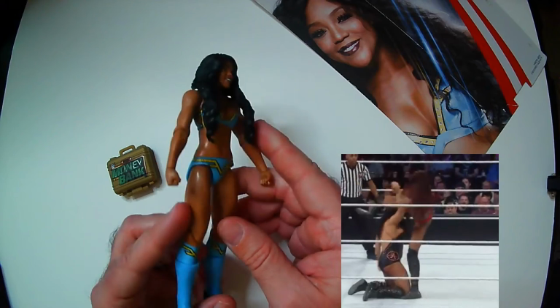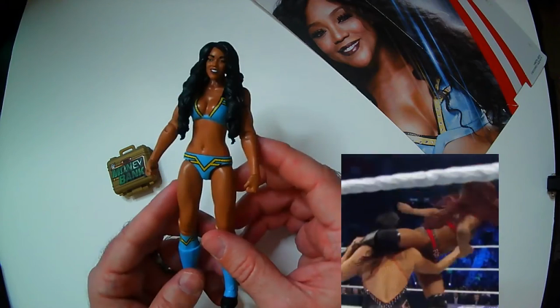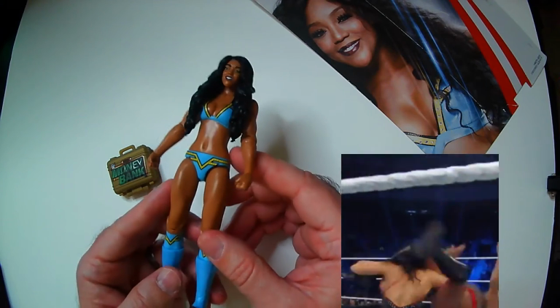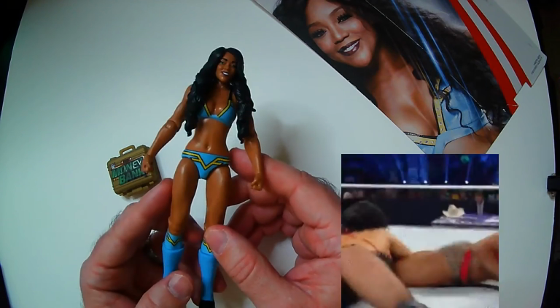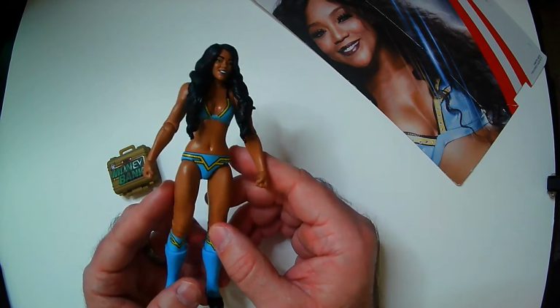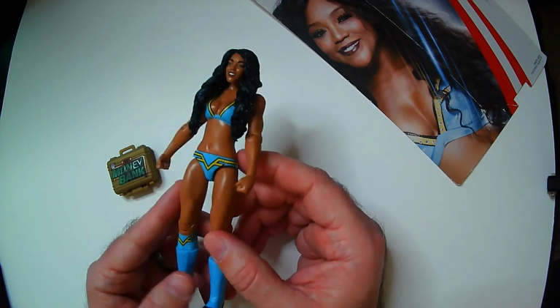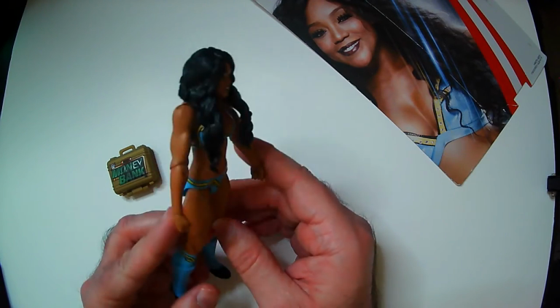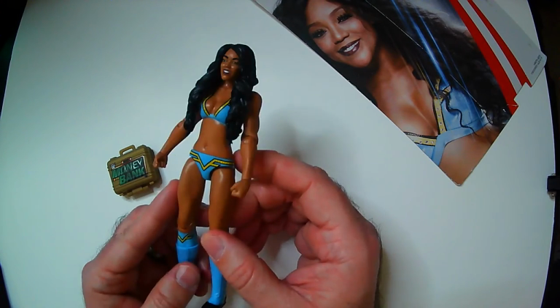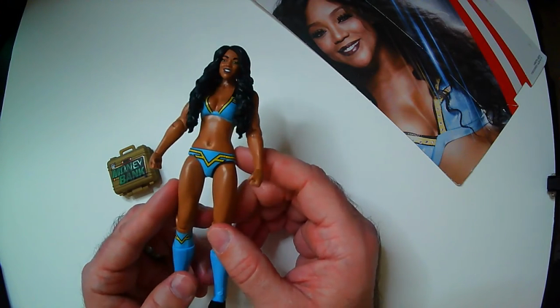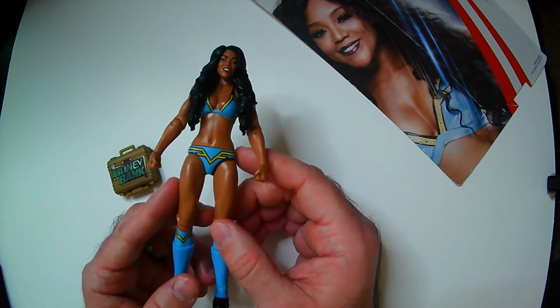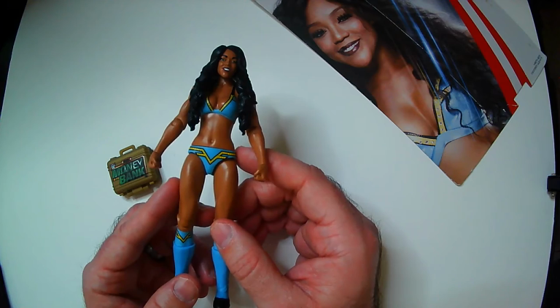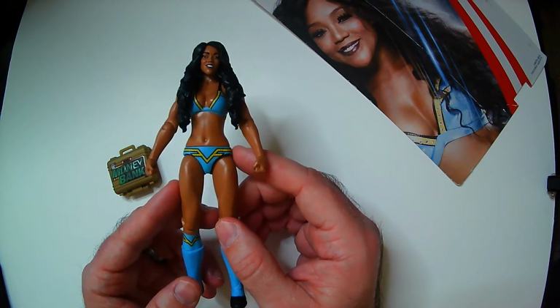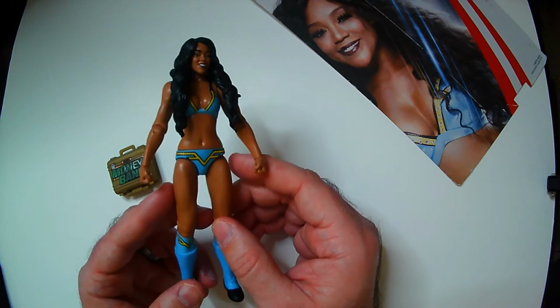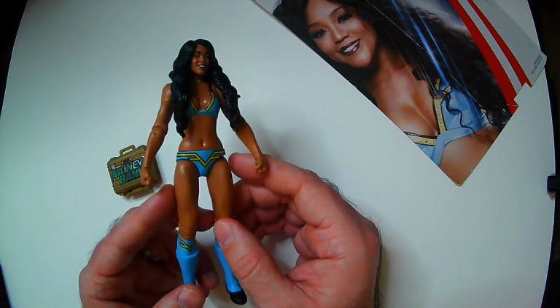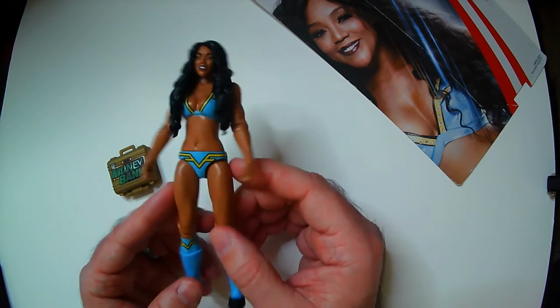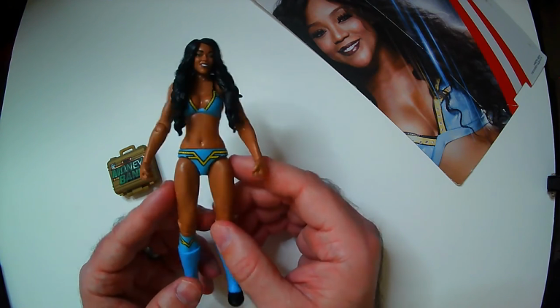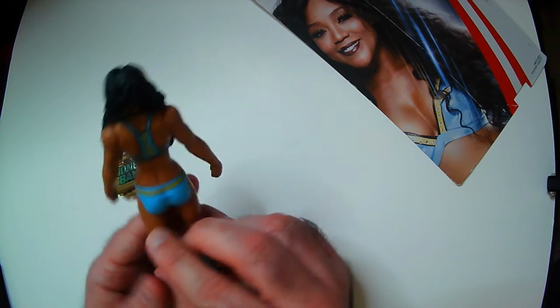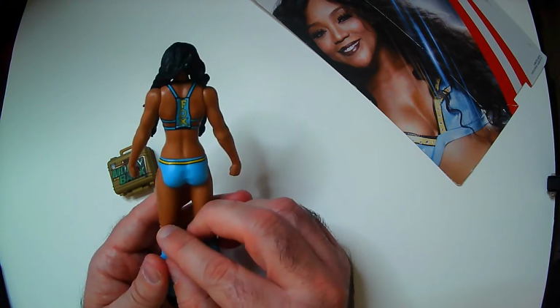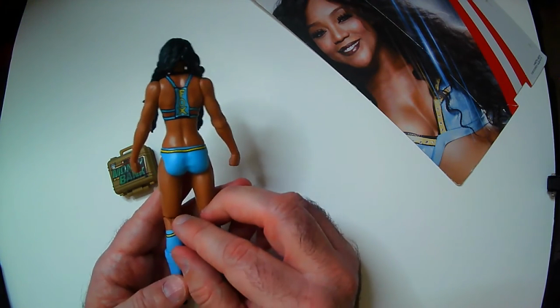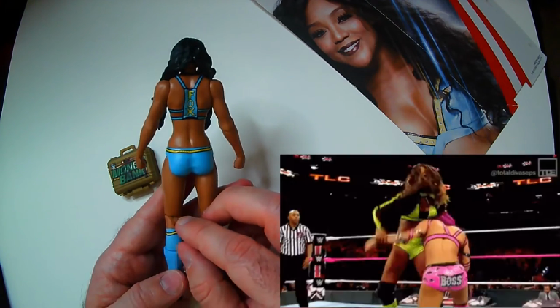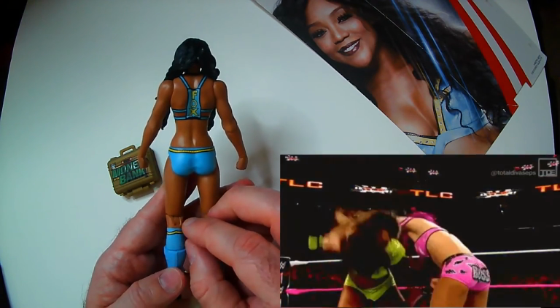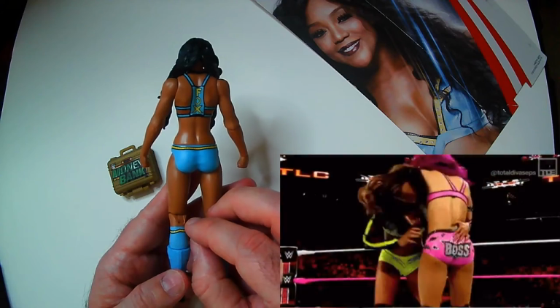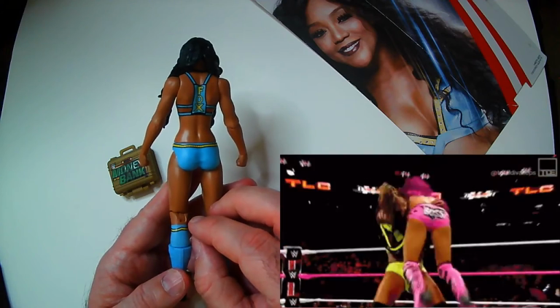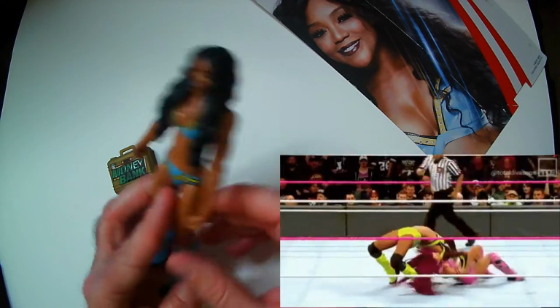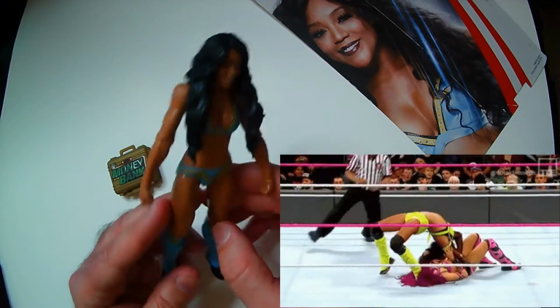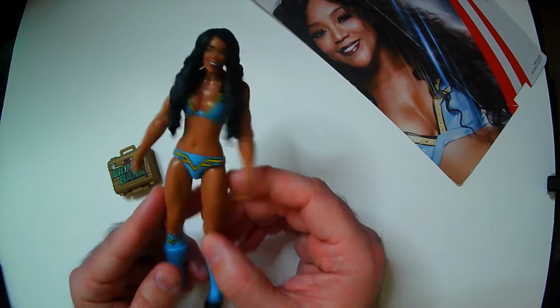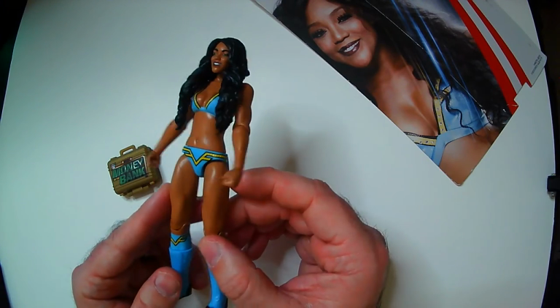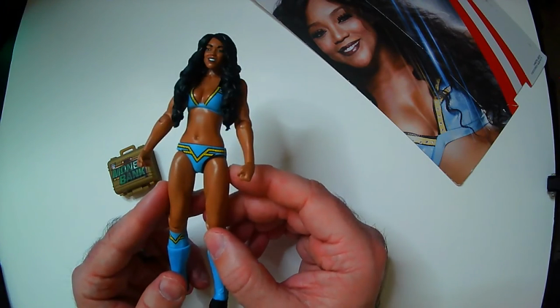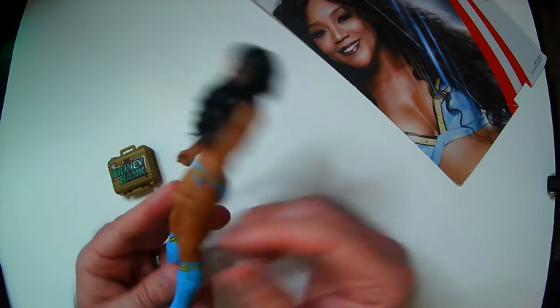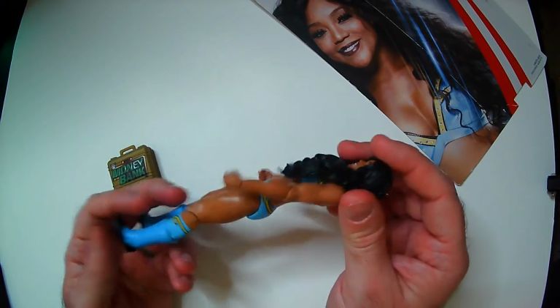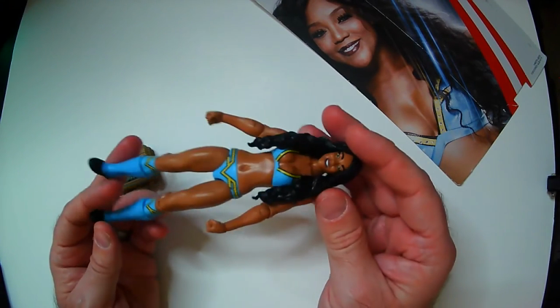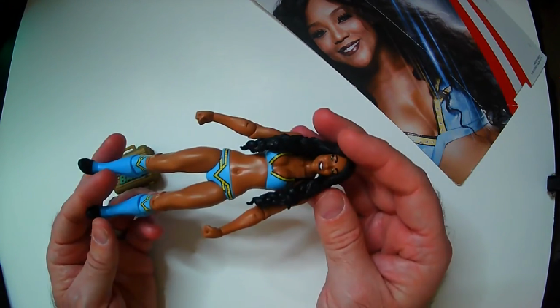See if I can find those and put a quick little gif up so we can see what they look like. Lots of signature moves. I do remember her using the Bridging Northern Lights Suplex a lot and it looked really good — Northern Lights, if I remember correctly.